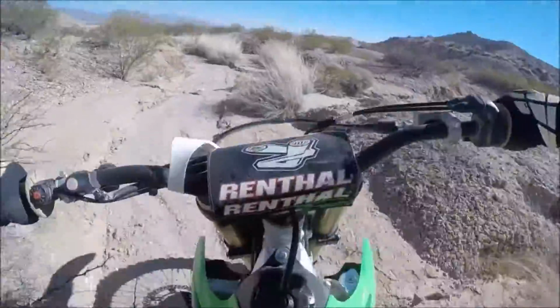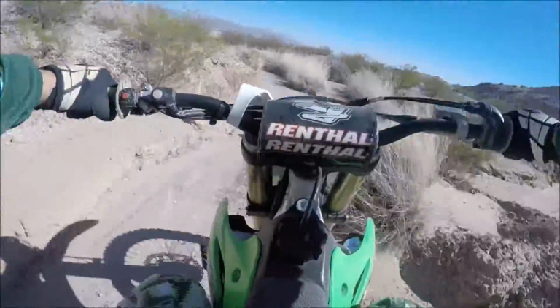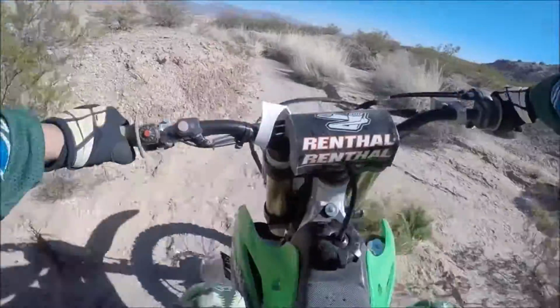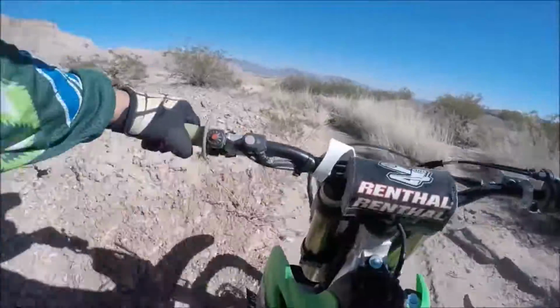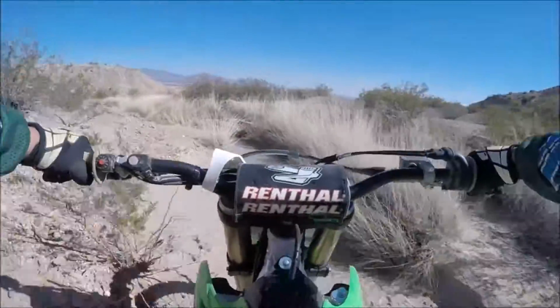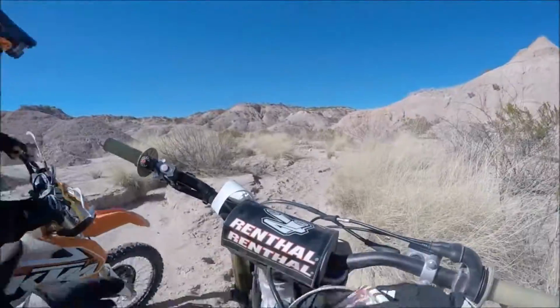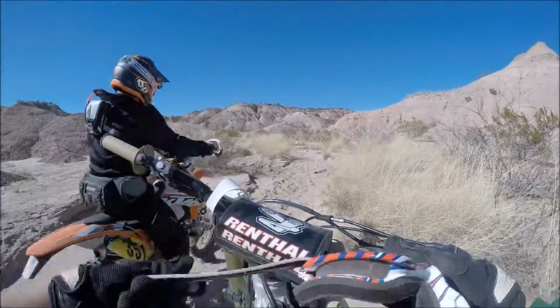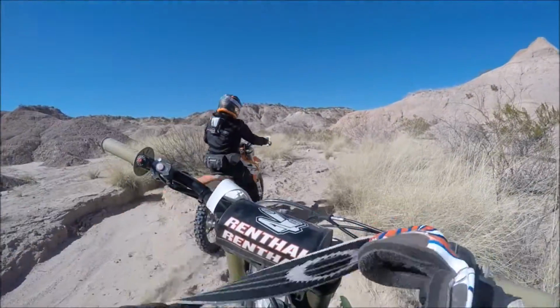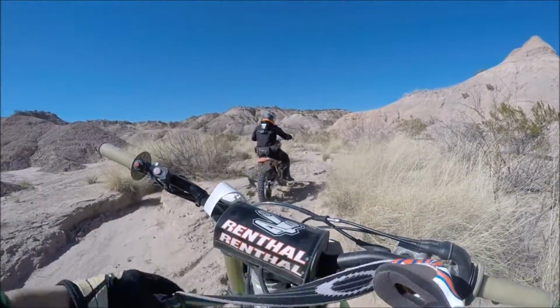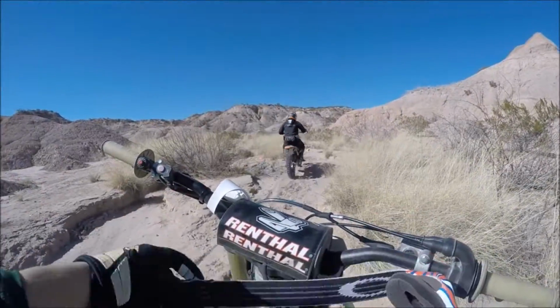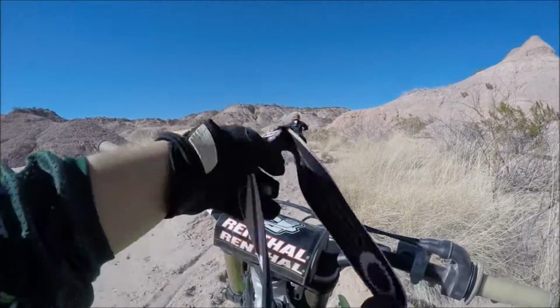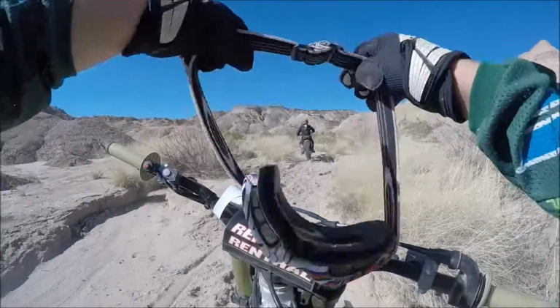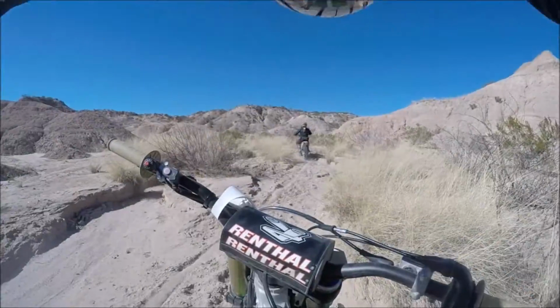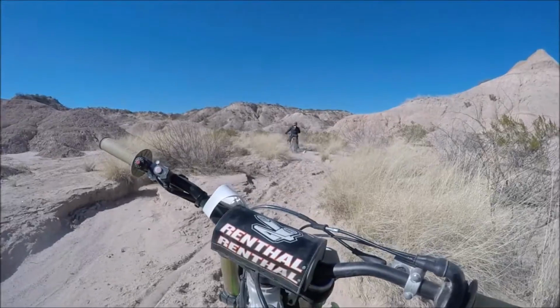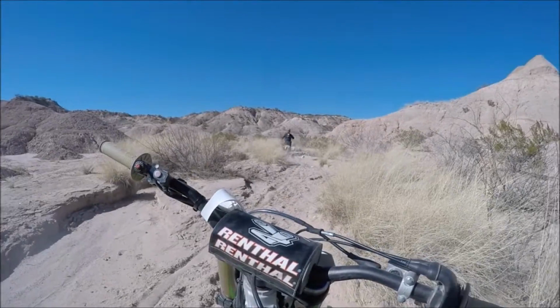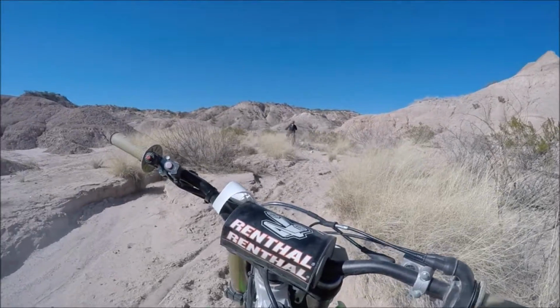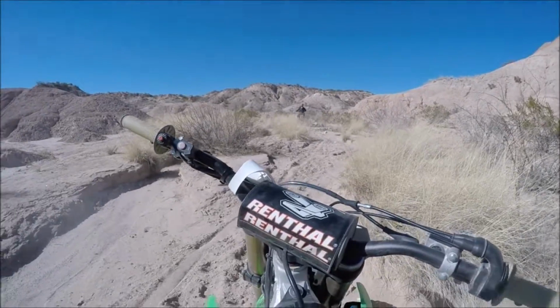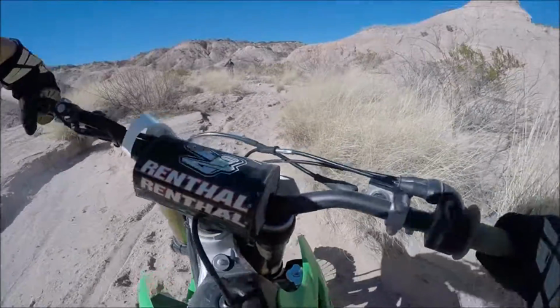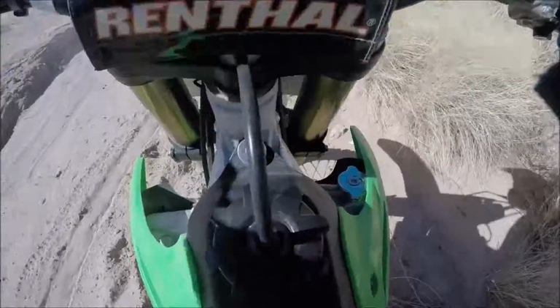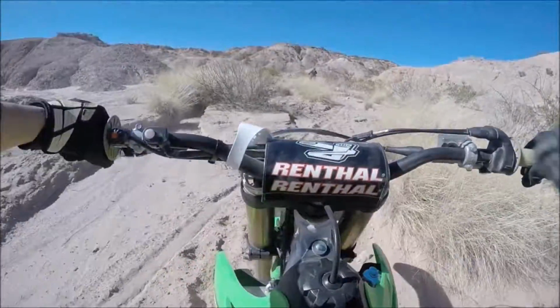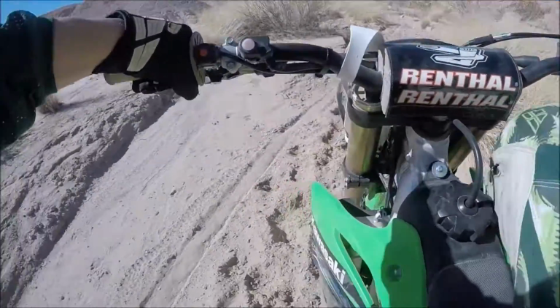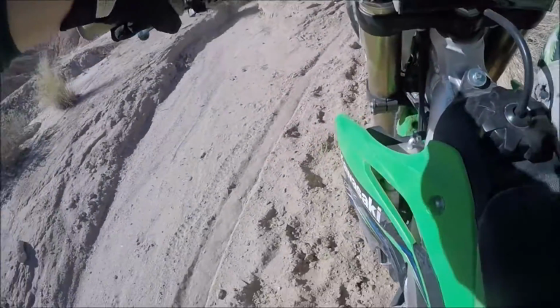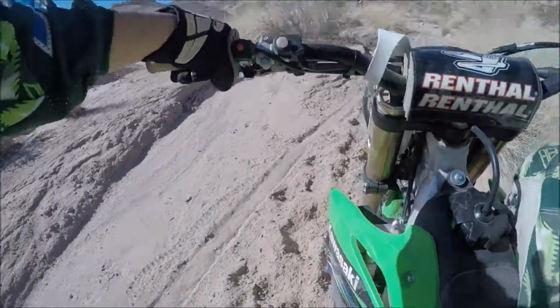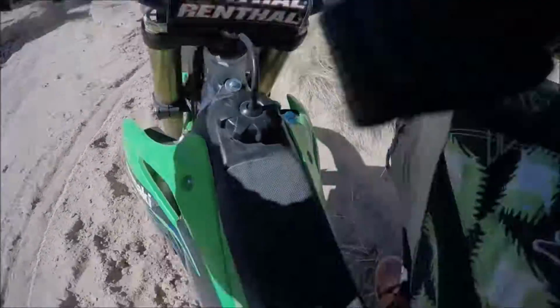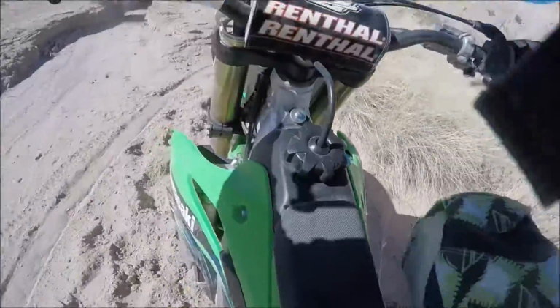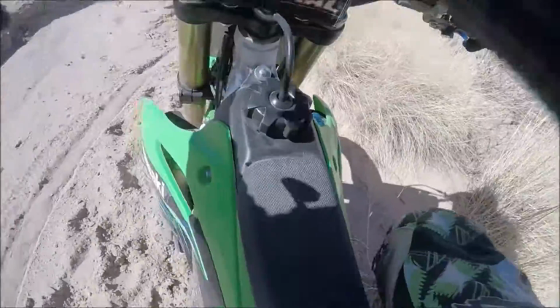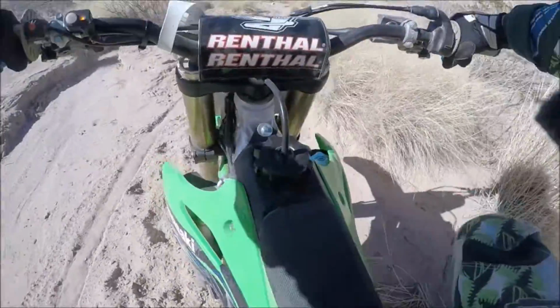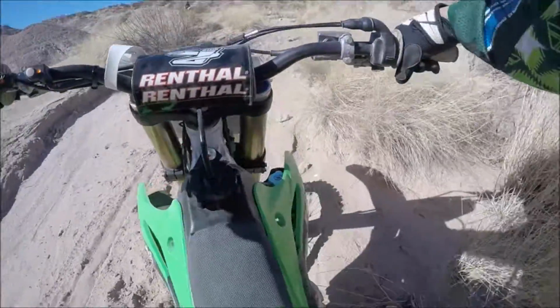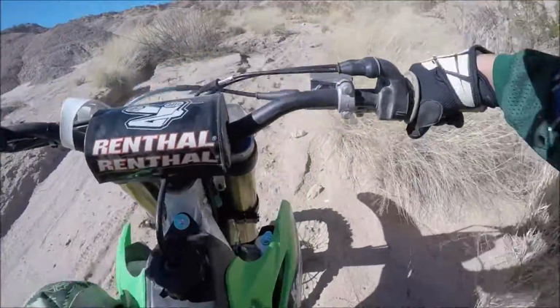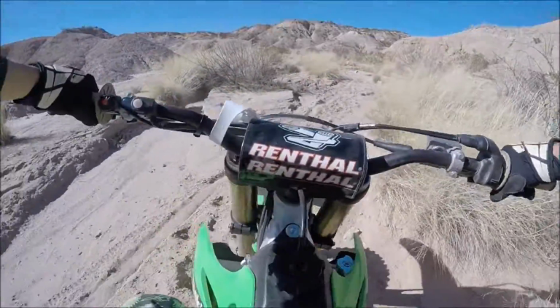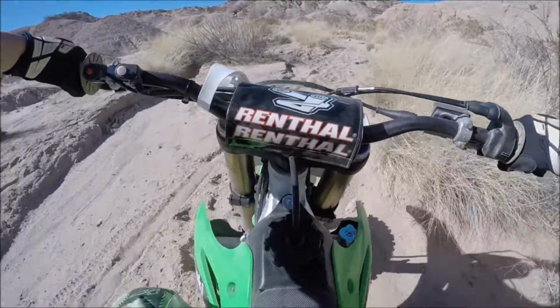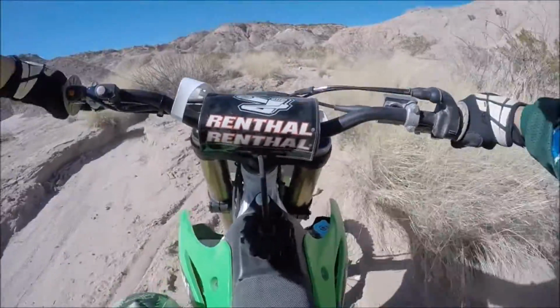So I put a camera on him — he had a chesty on just to try to get a little bit of a different perspective as well. Now this is the beginning again of the horse trail from a different perspective, from Derek riding his KX 250F.